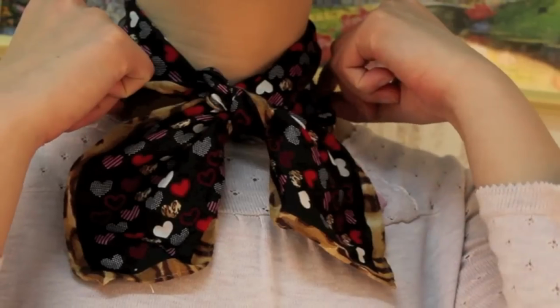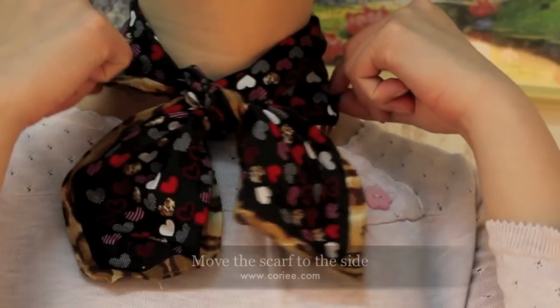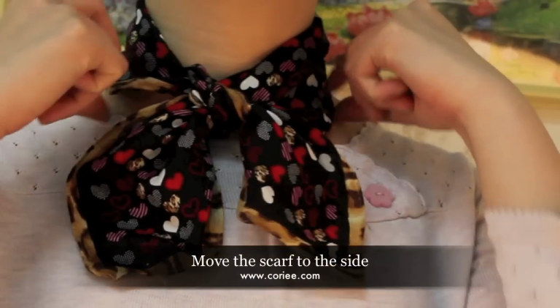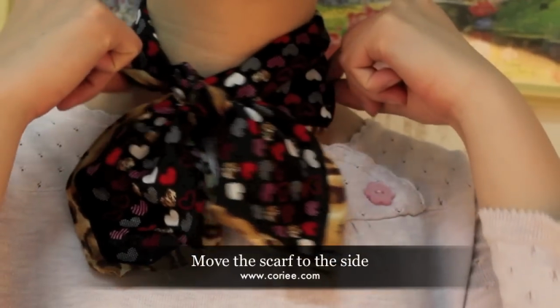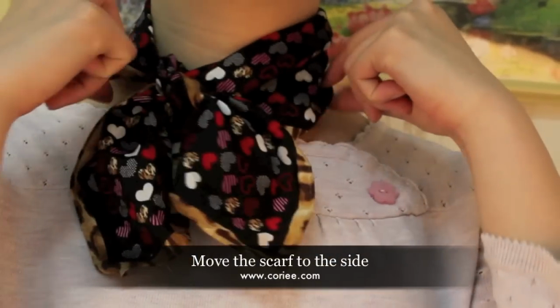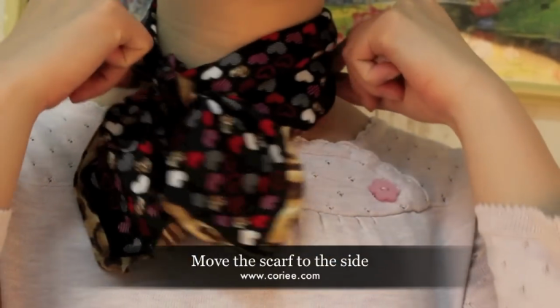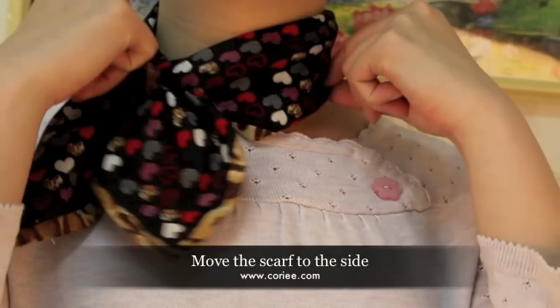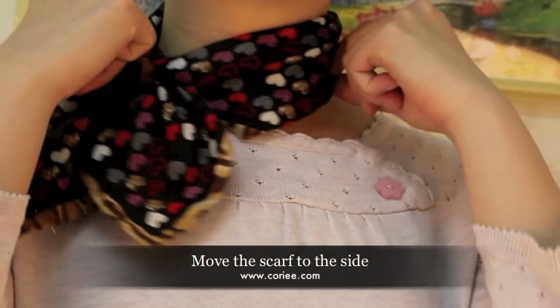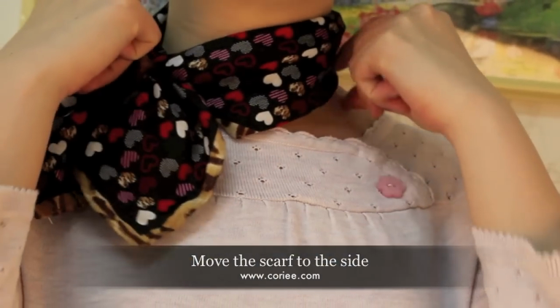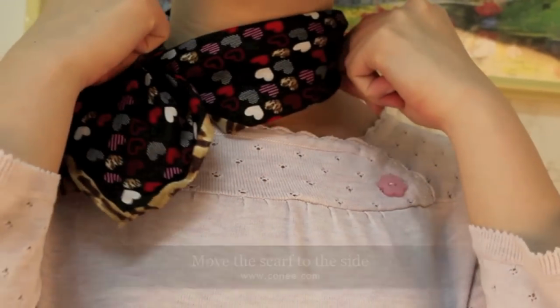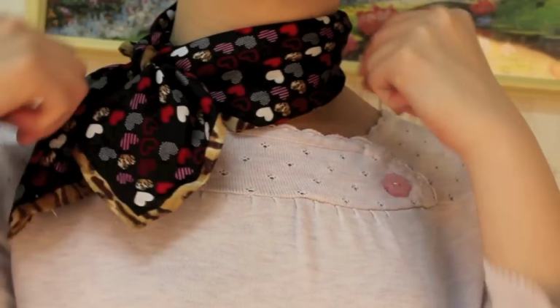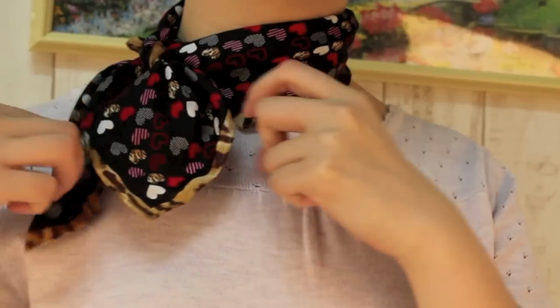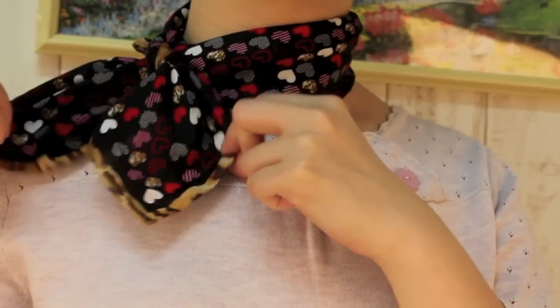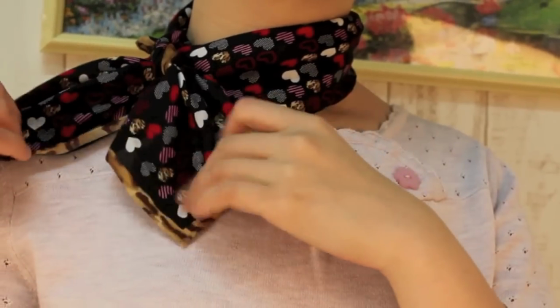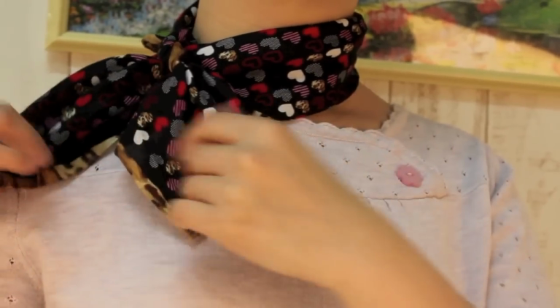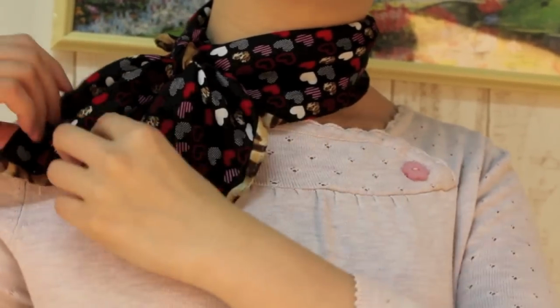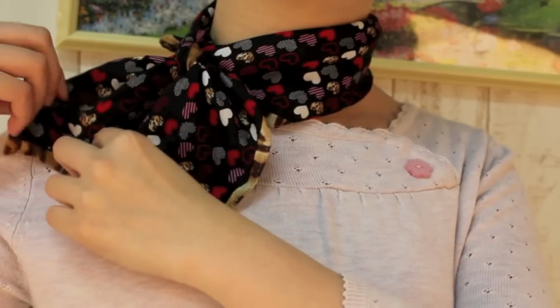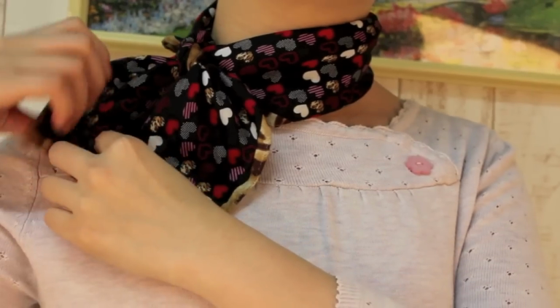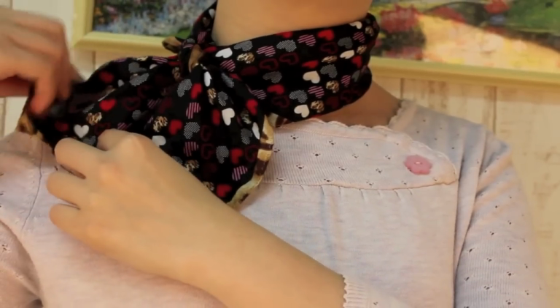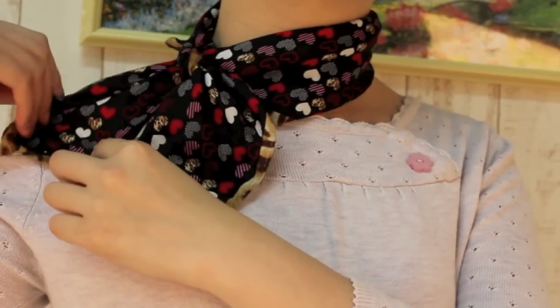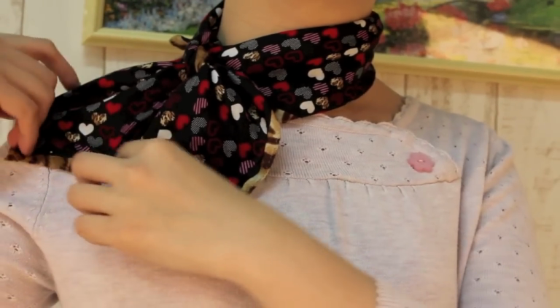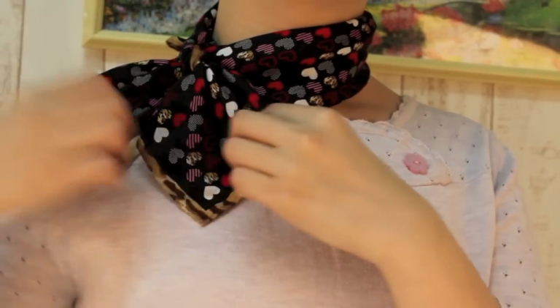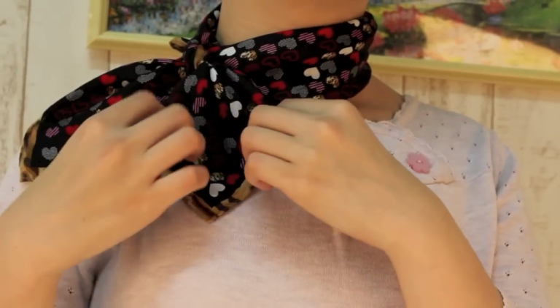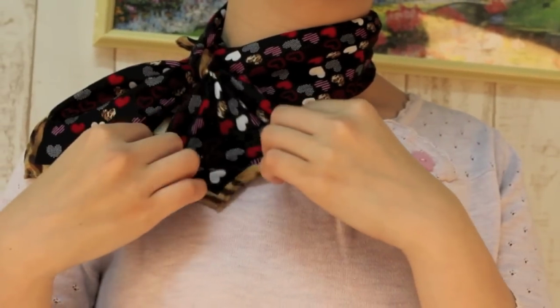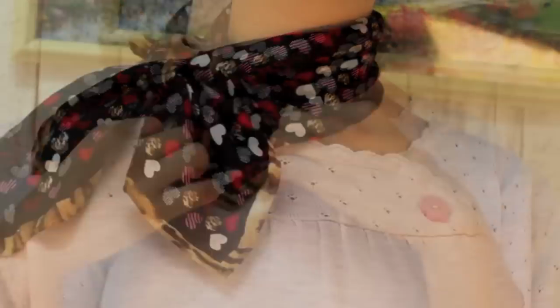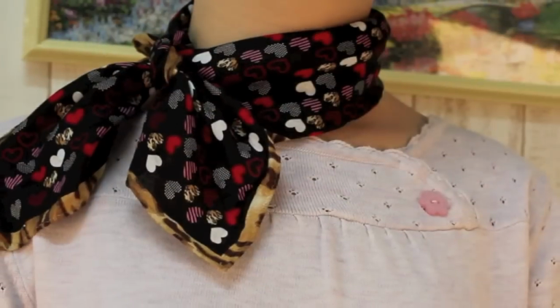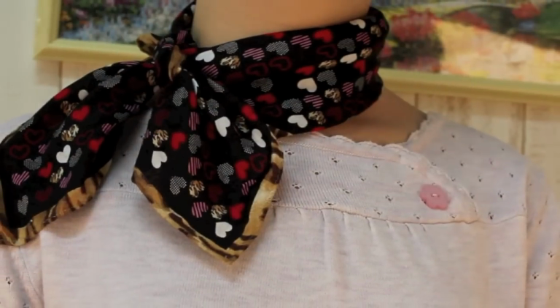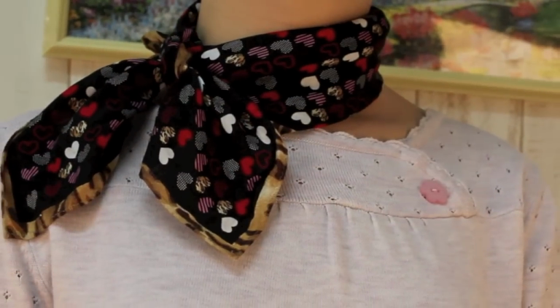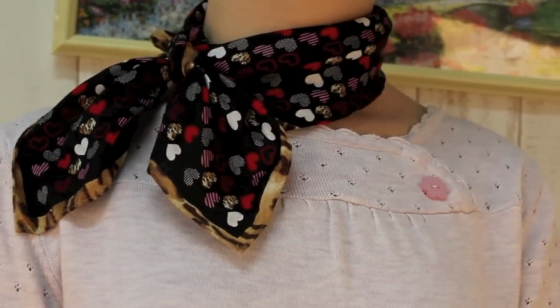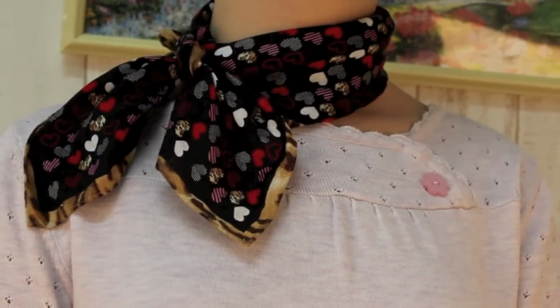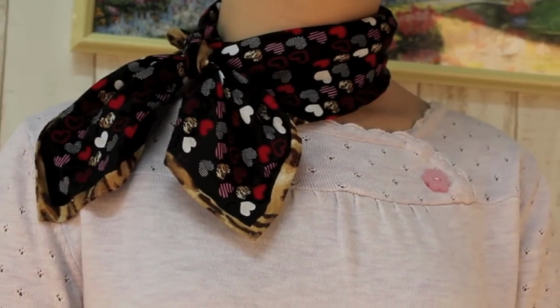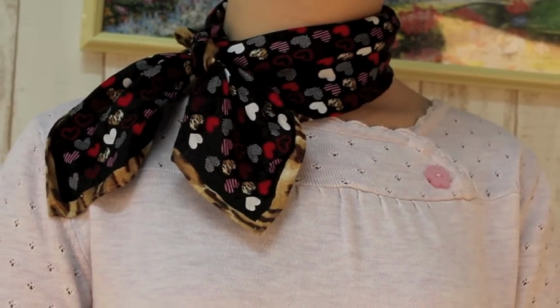You can also move the scarf to the other side and have another fabulous look. This classic knot can be best worn with an open neckline or a collared dress shirt.